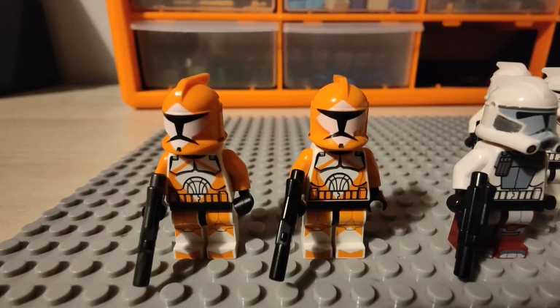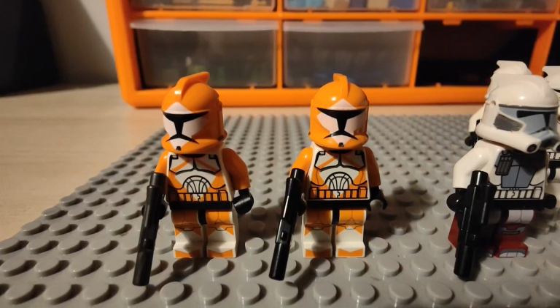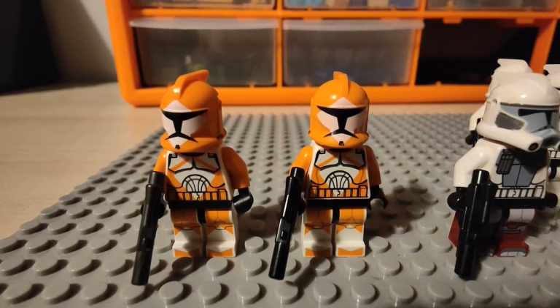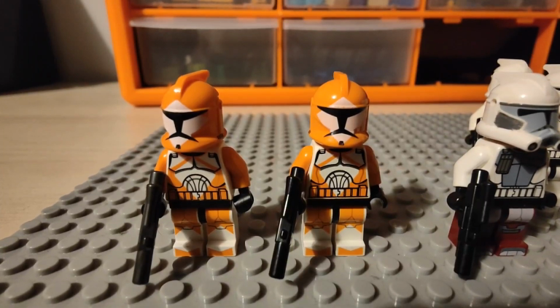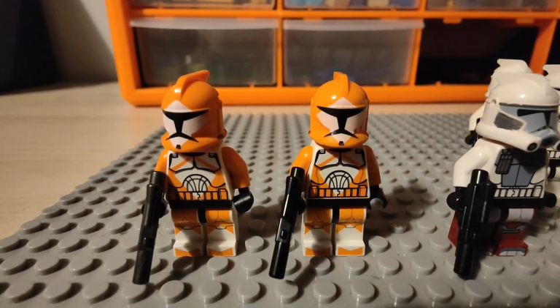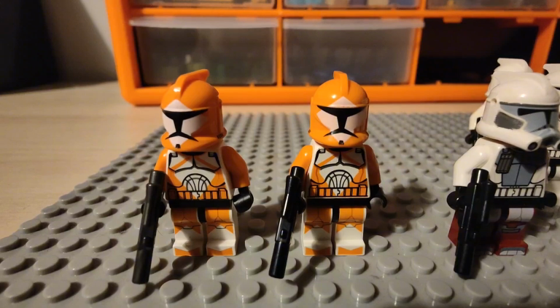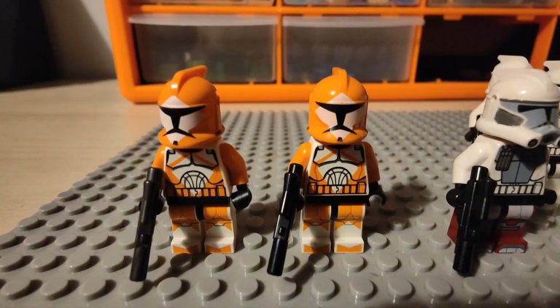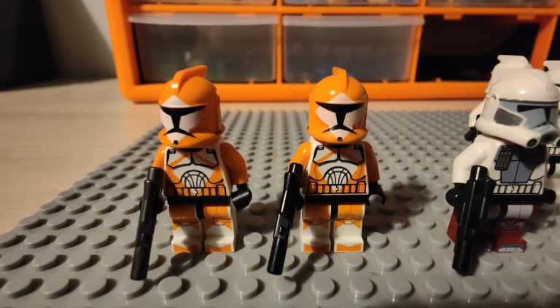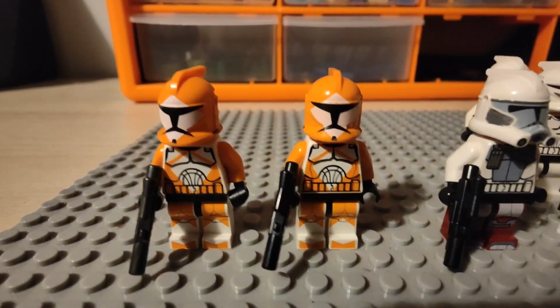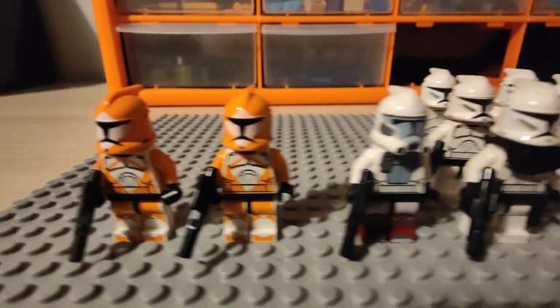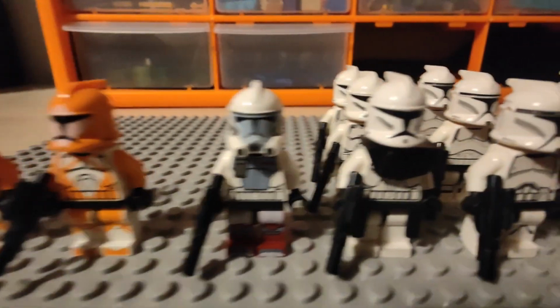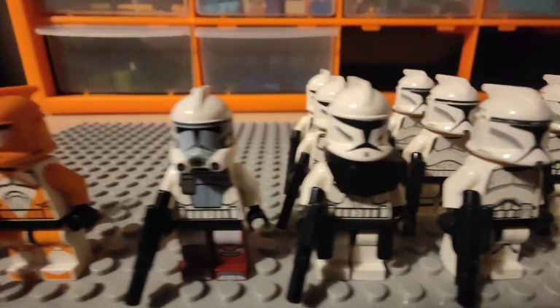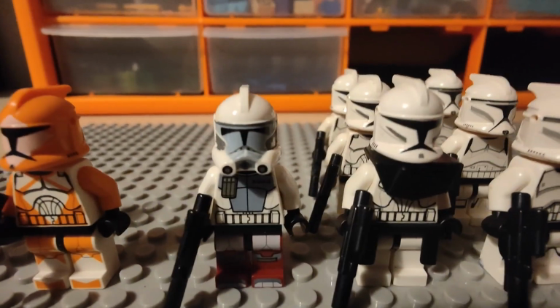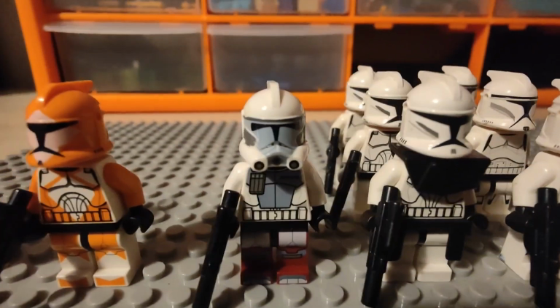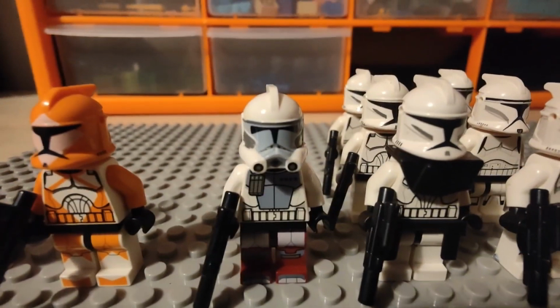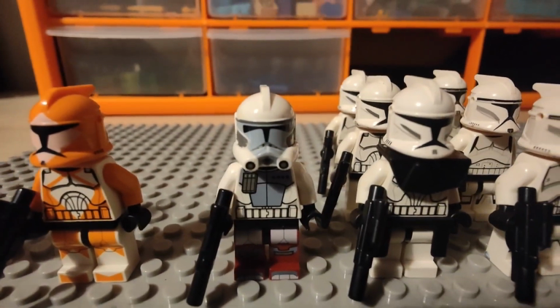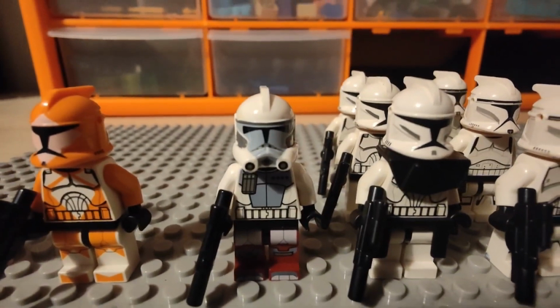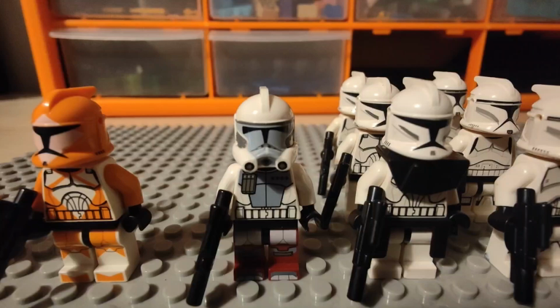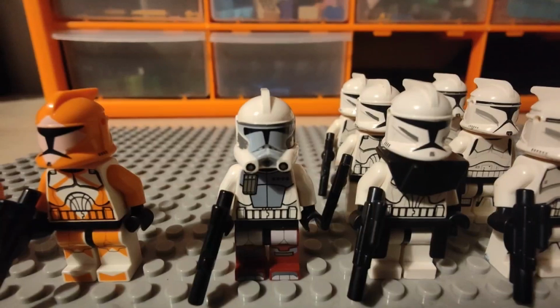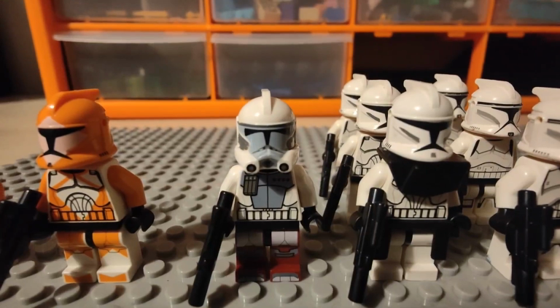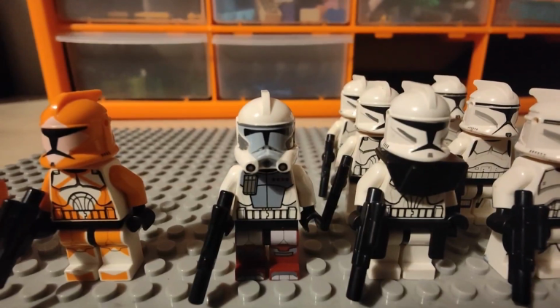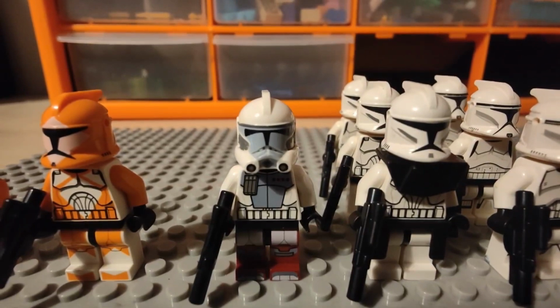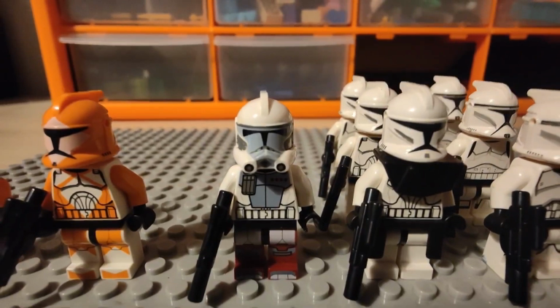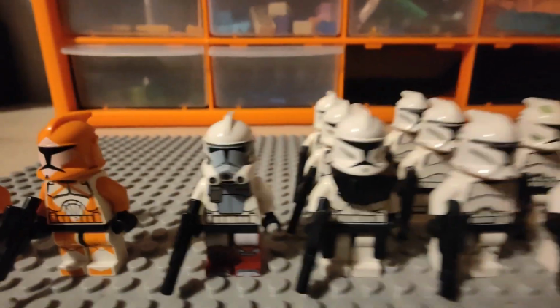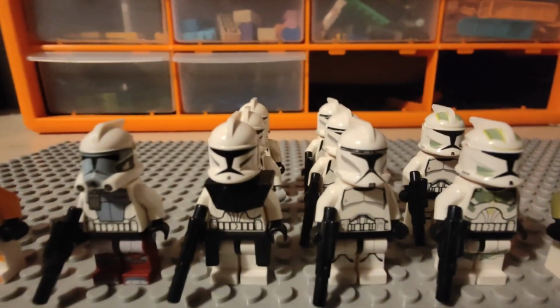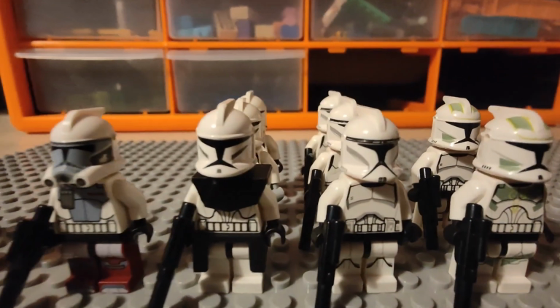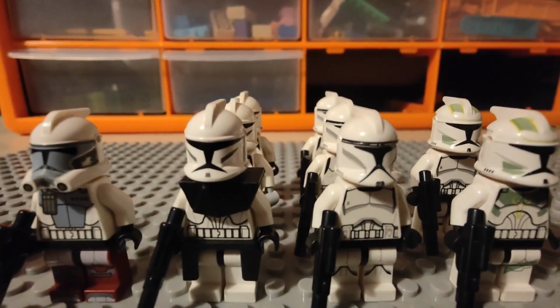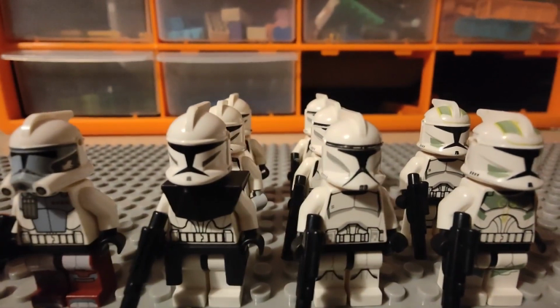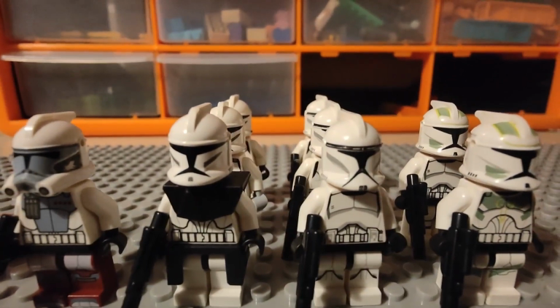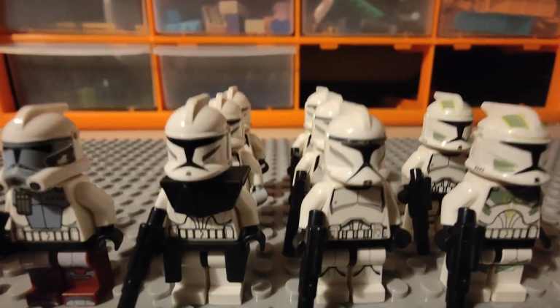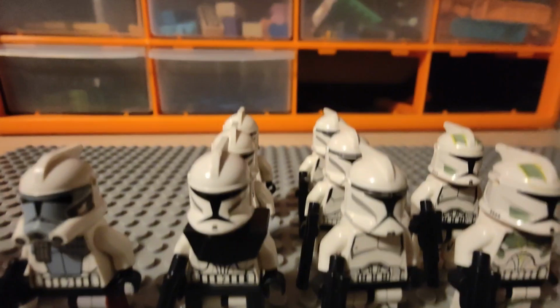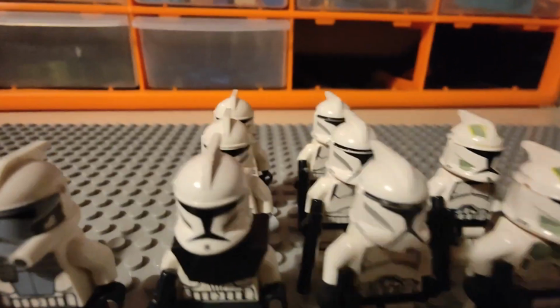Moving on to the phase one, we have my Bomb Squad troopers, next to some of the phase one original clone troopers. We have the Clone Wars troopers and then the live action variants.